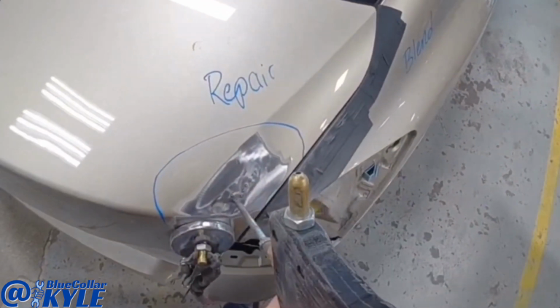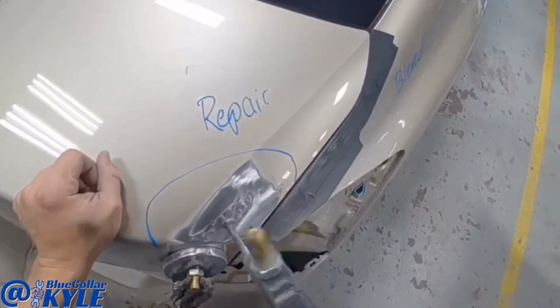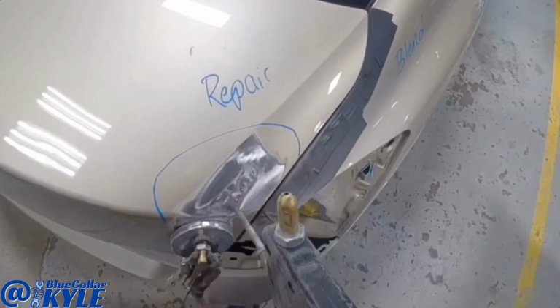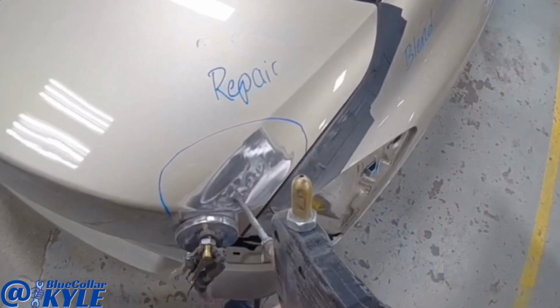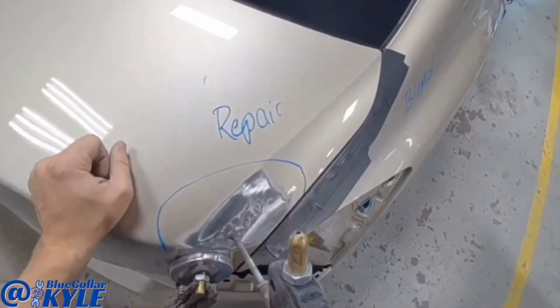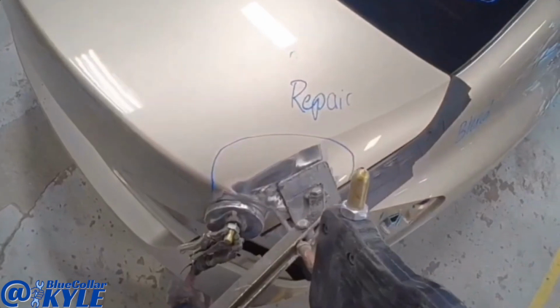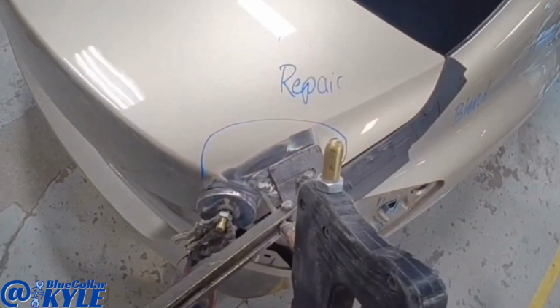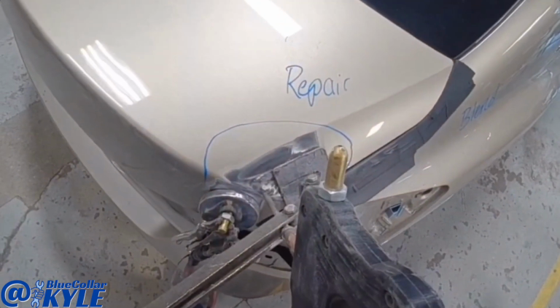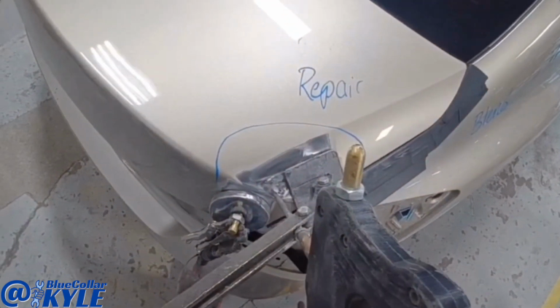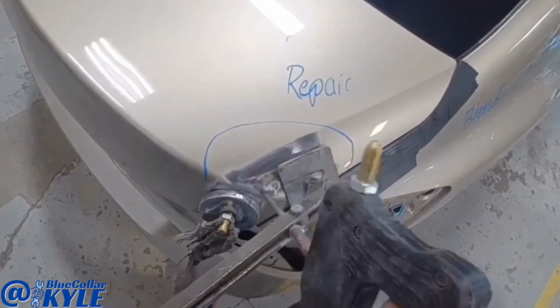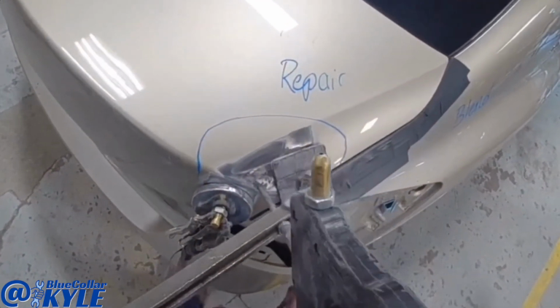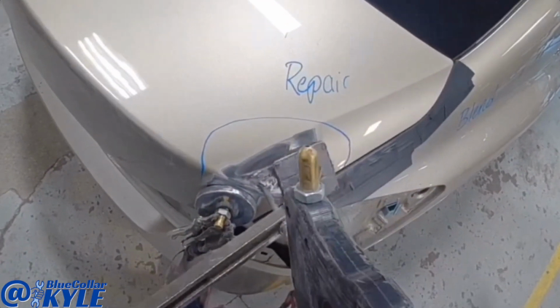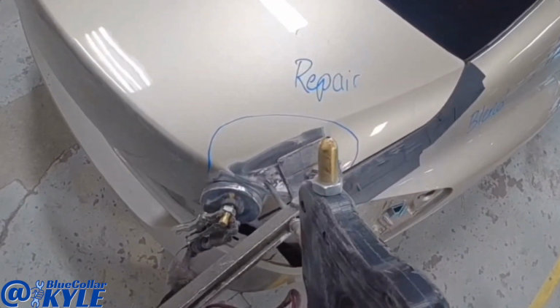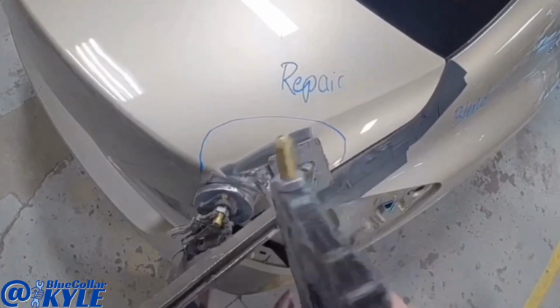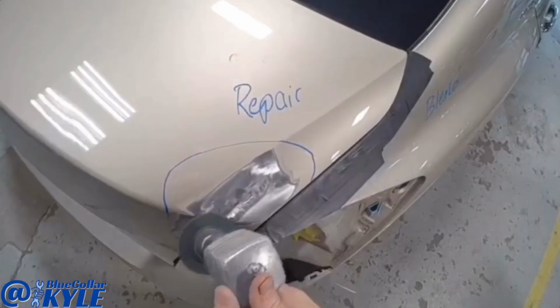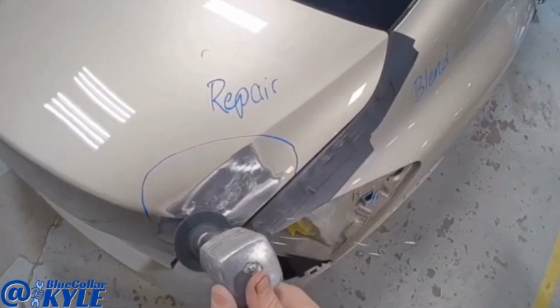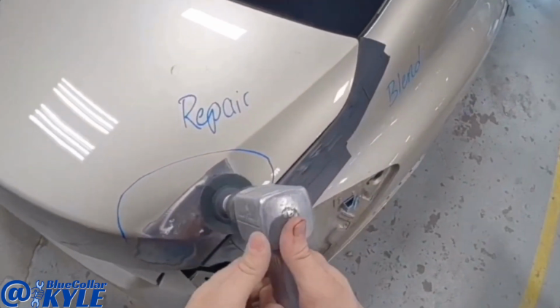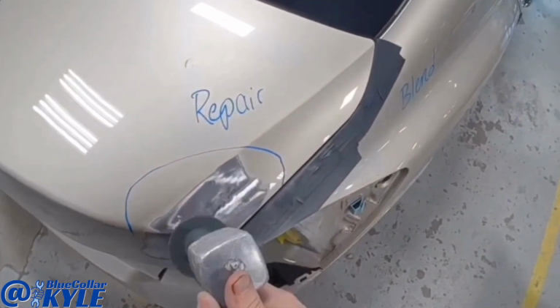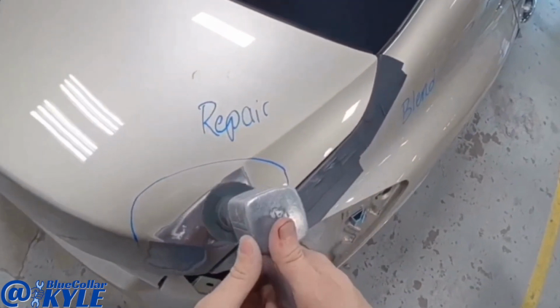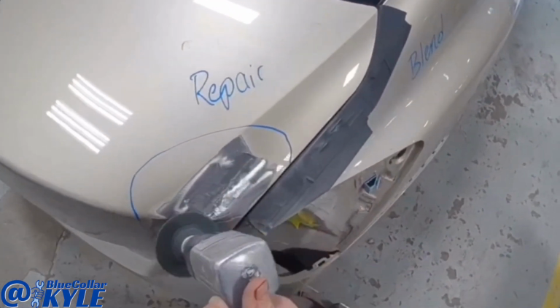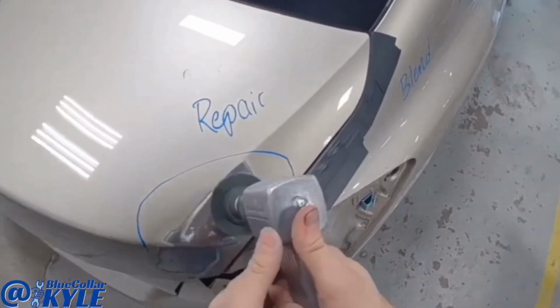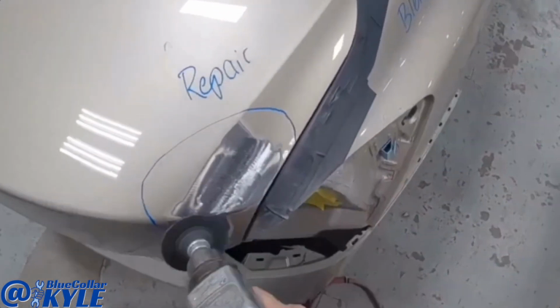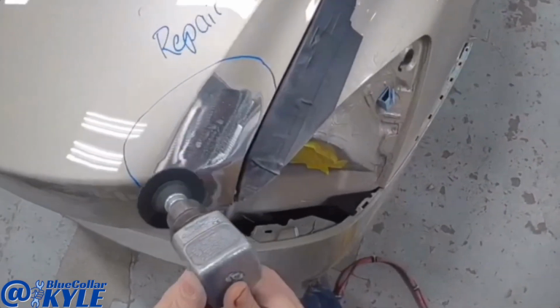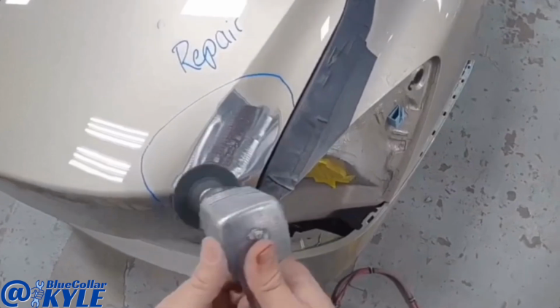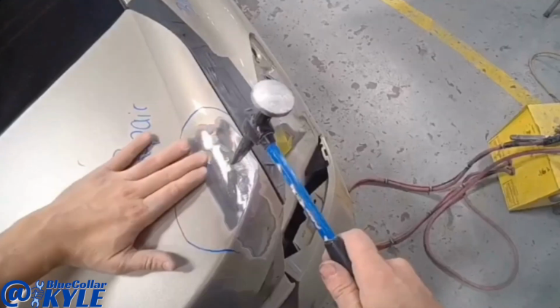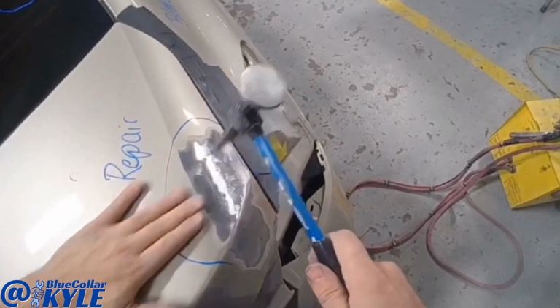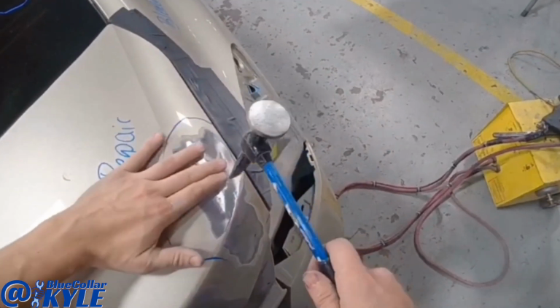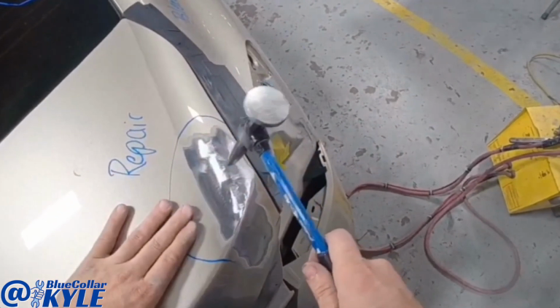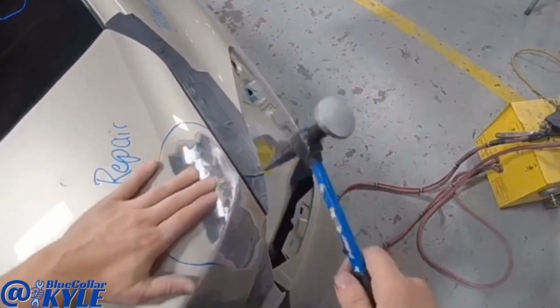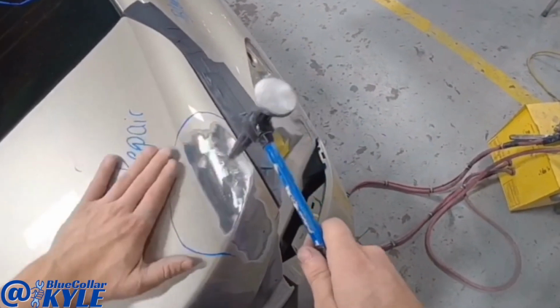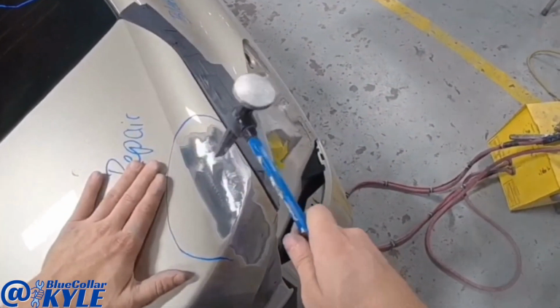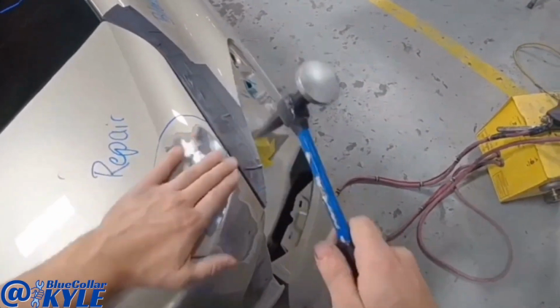I'm going to go ahead and work it to the right side and work it out. Now I'm going to go ahead and turn this back into shape — the 2-4mm — back into shape. It's going to be a good side. There it is.